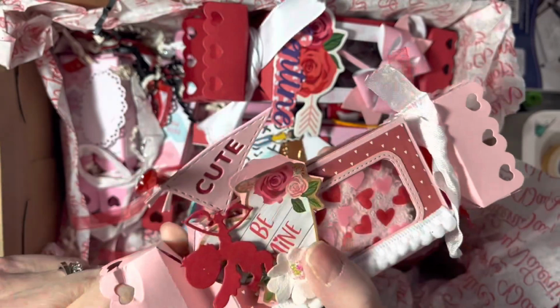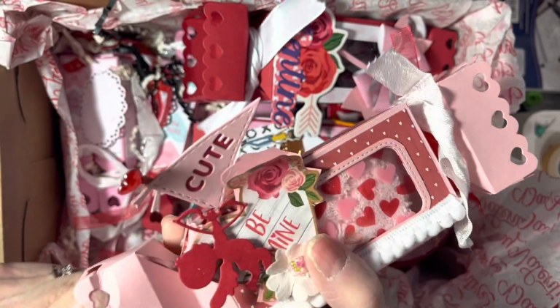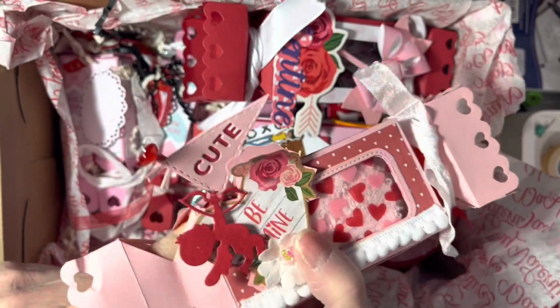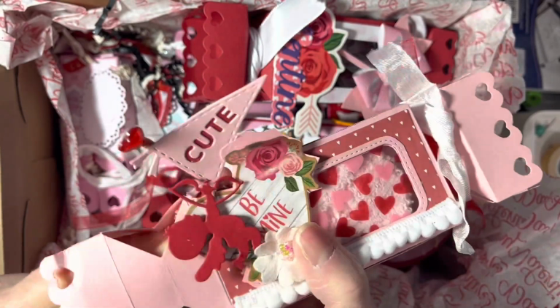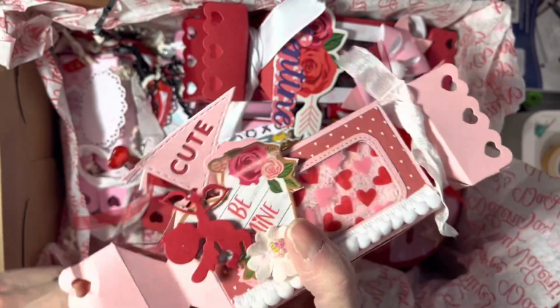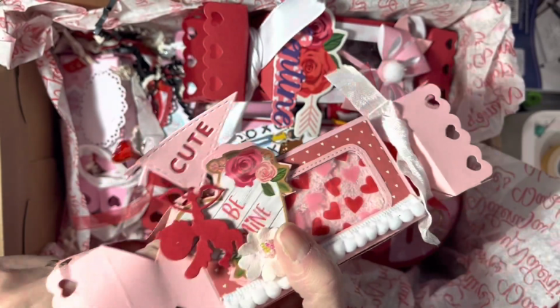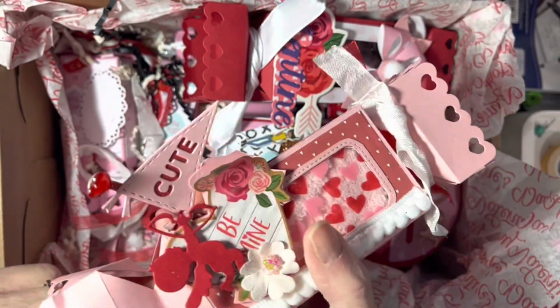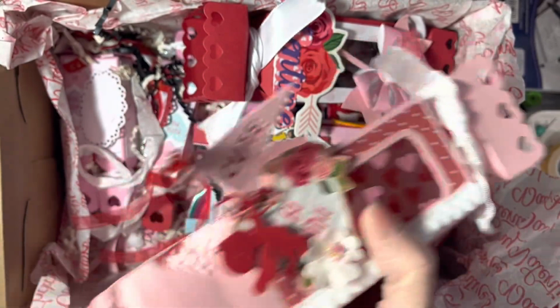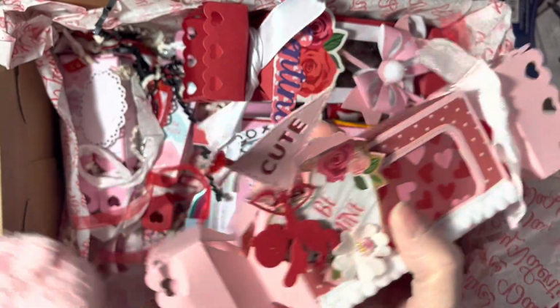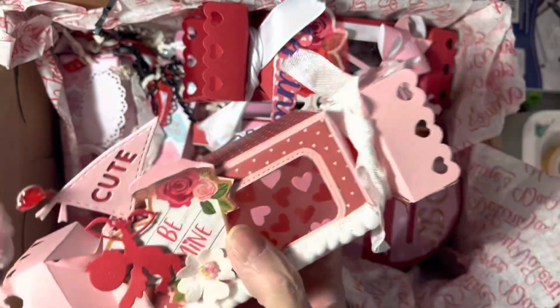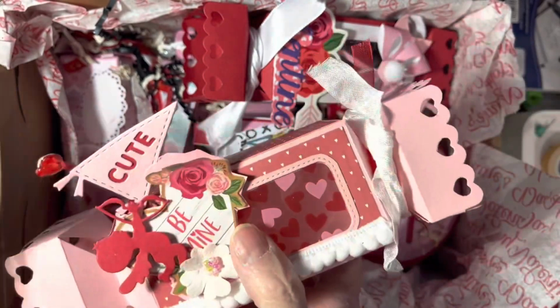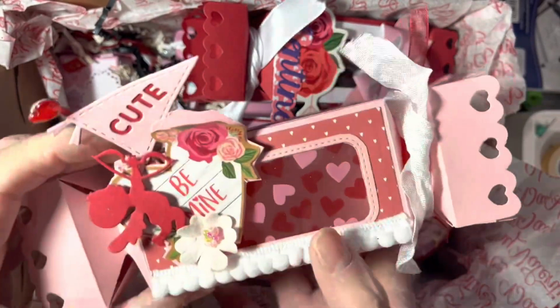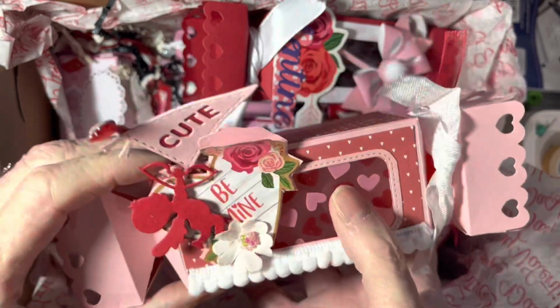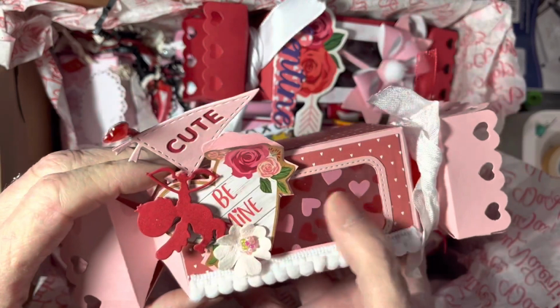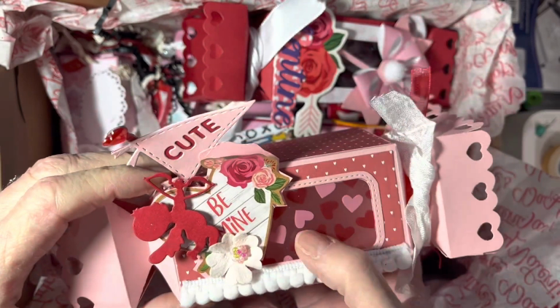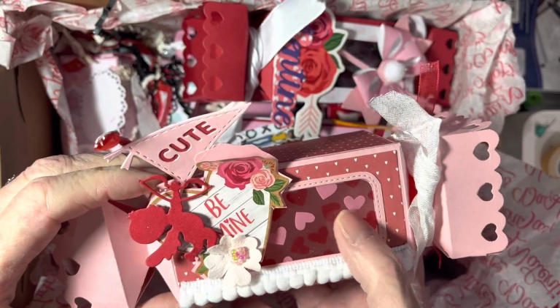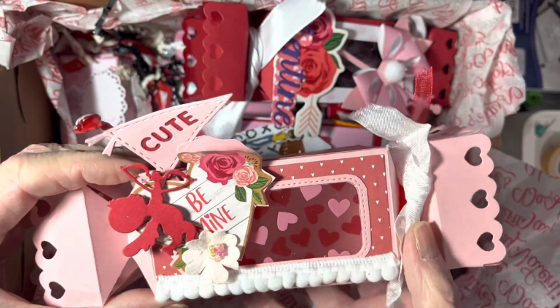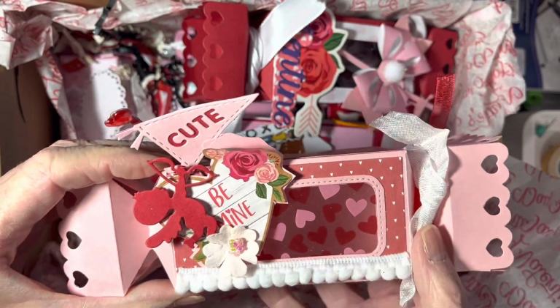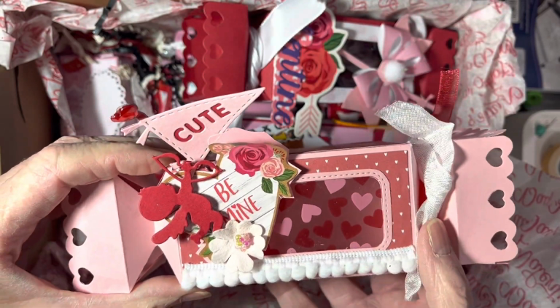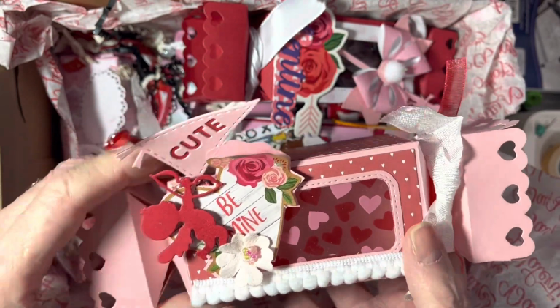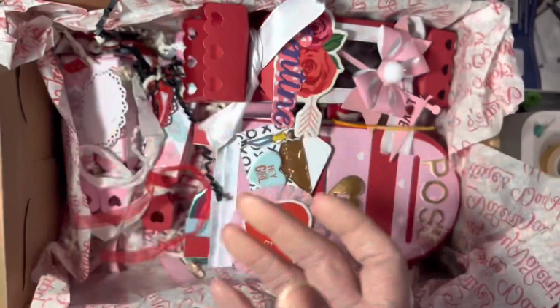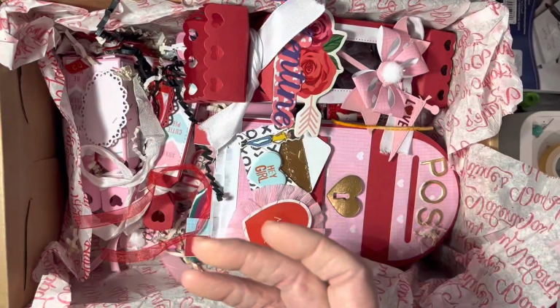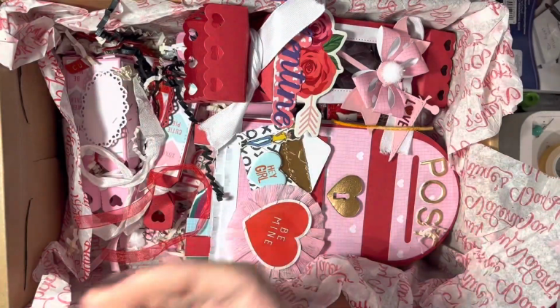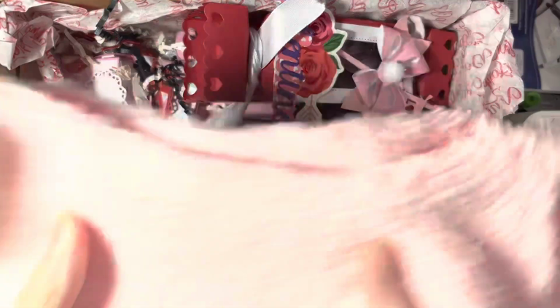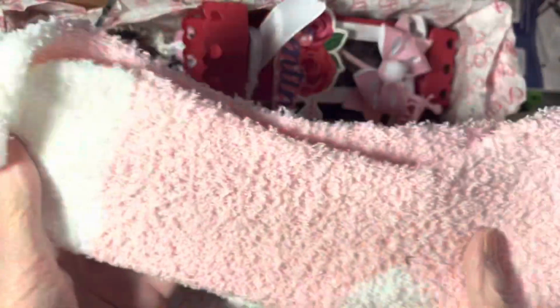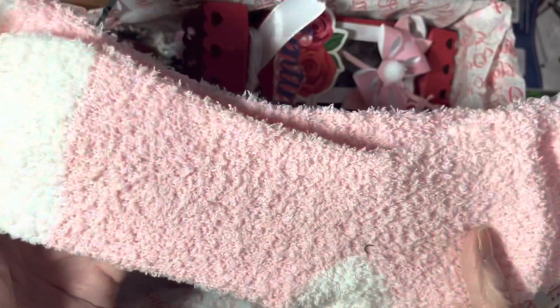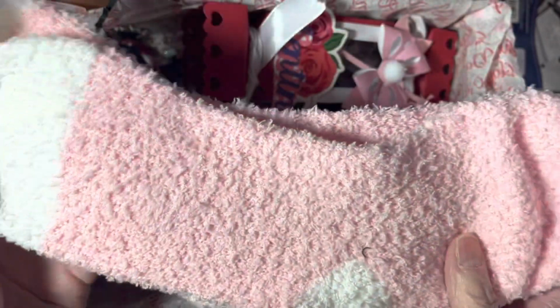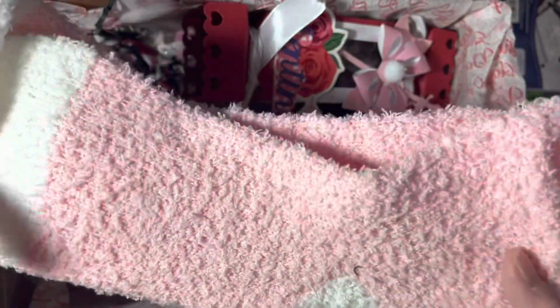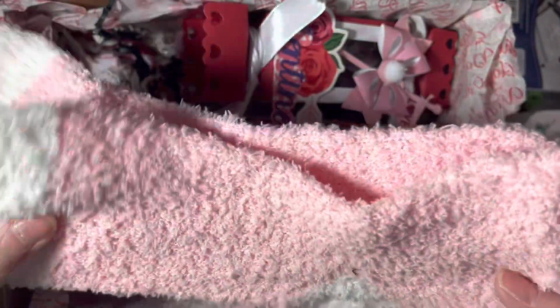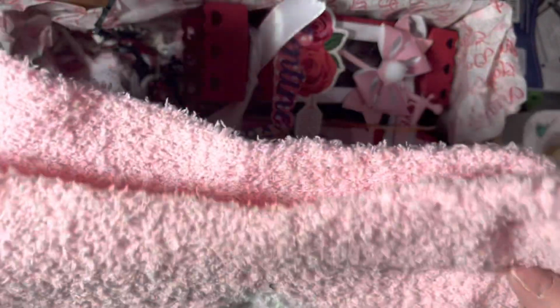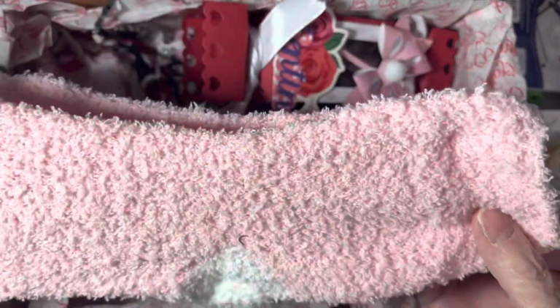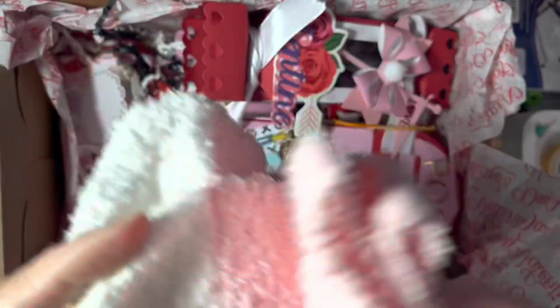And inside is fuzzy socks! And look, the acetate she used has hearts on it. Sheila, you've got to put in the comments below where you found acetate that had hearts on it, because I had never seen that before. Those fuzzy socks are pretty — I like those.